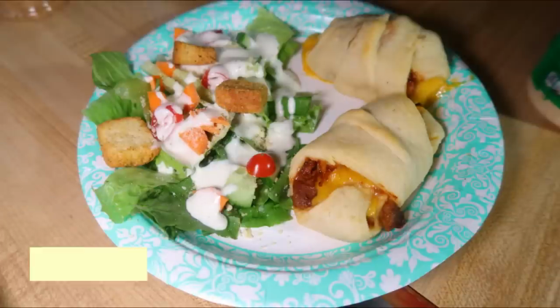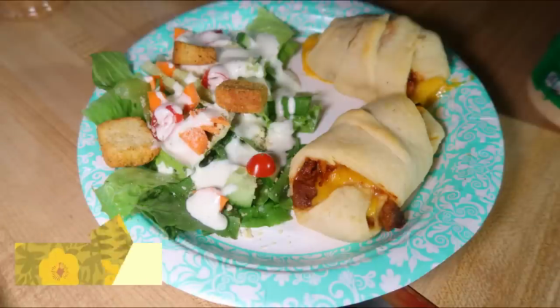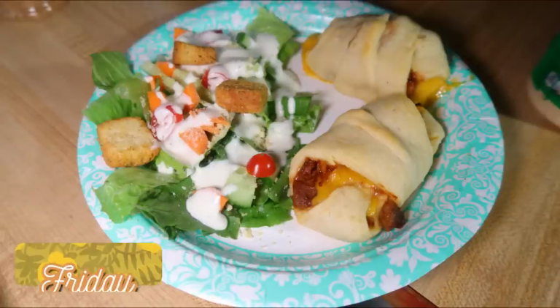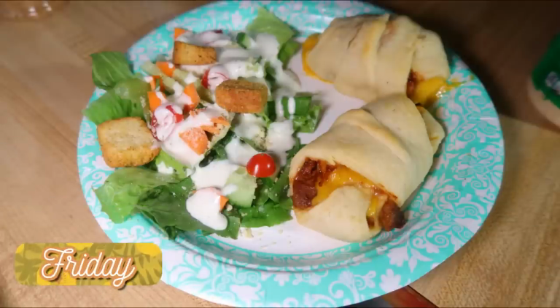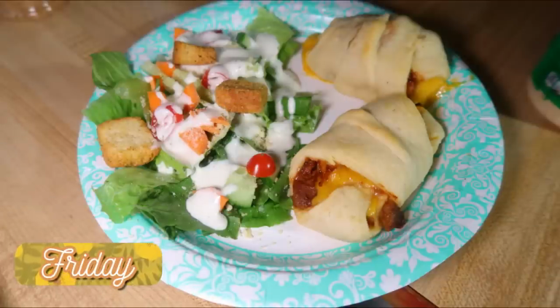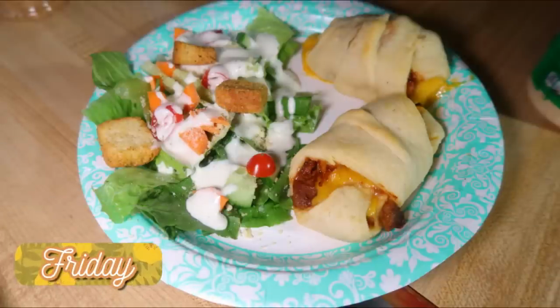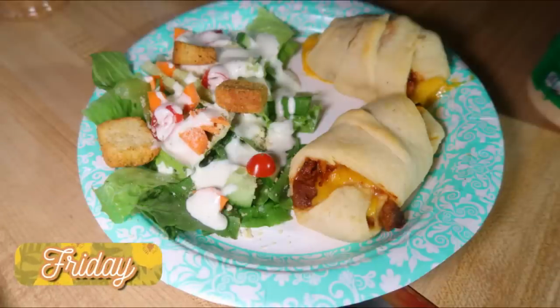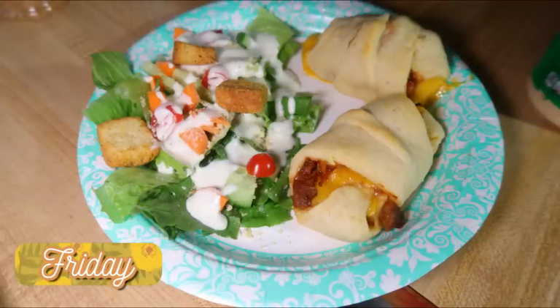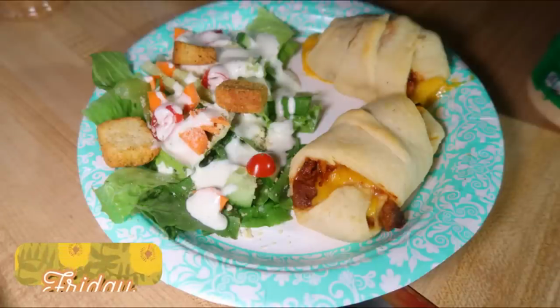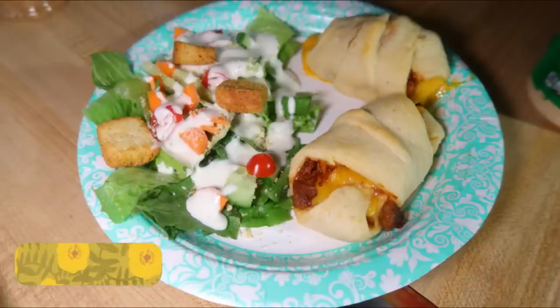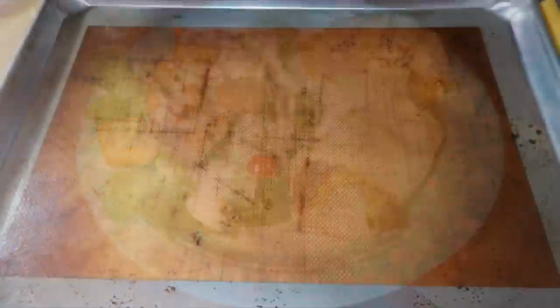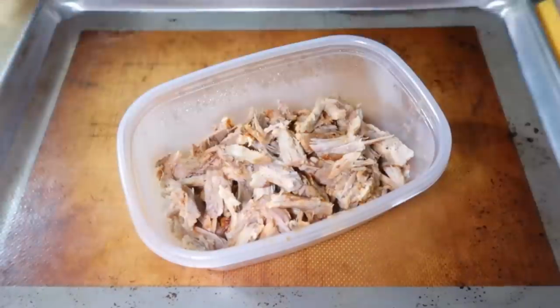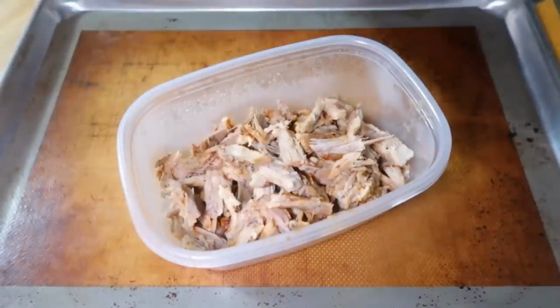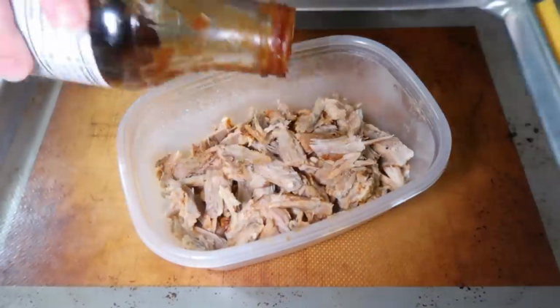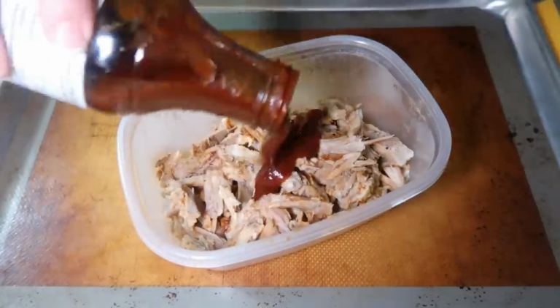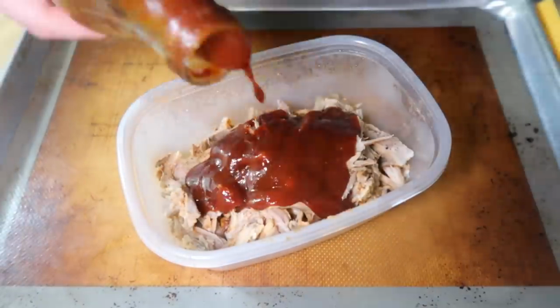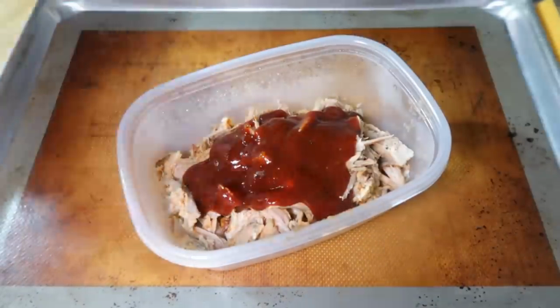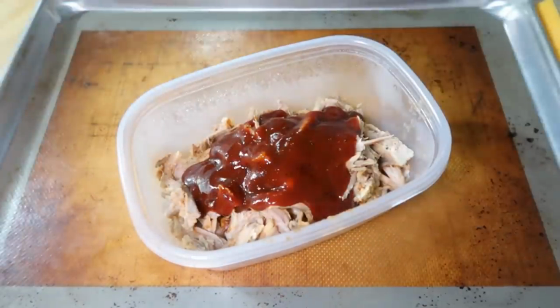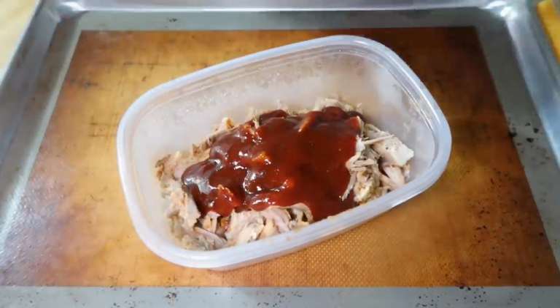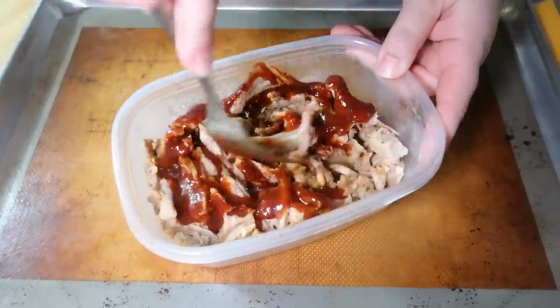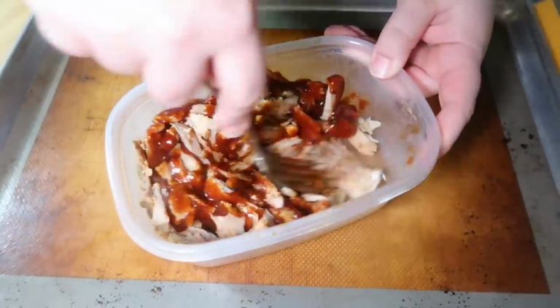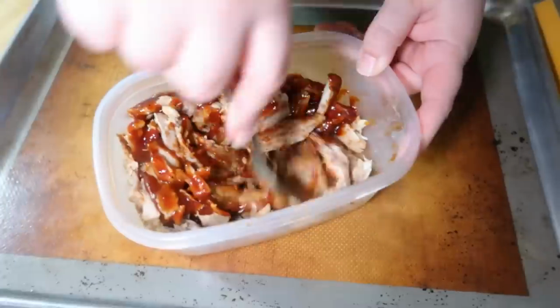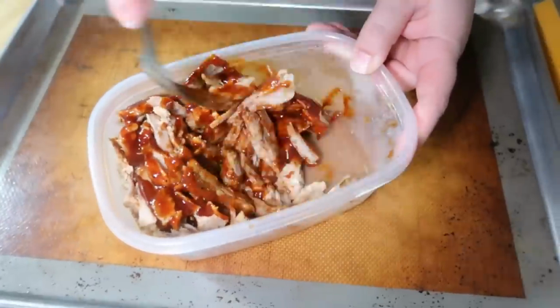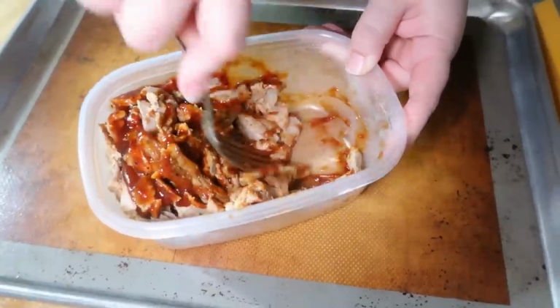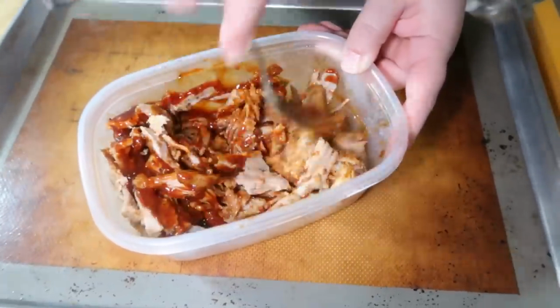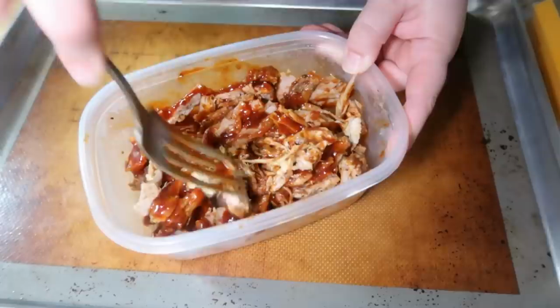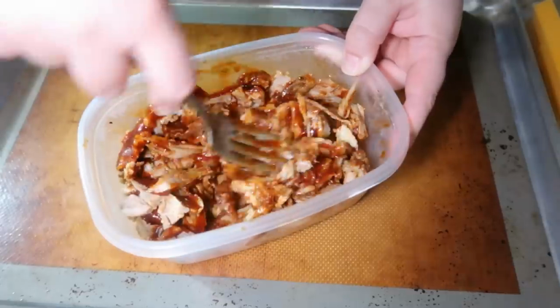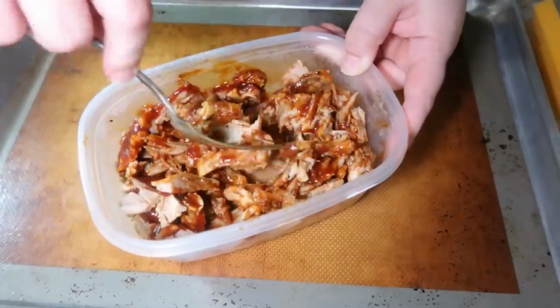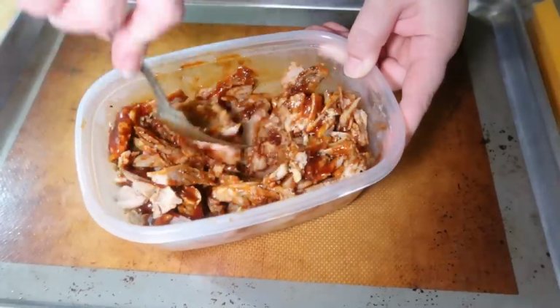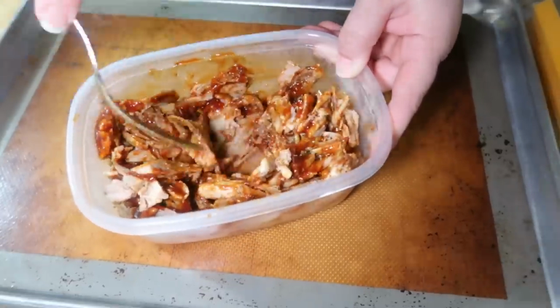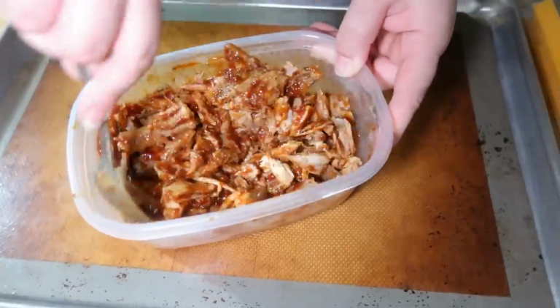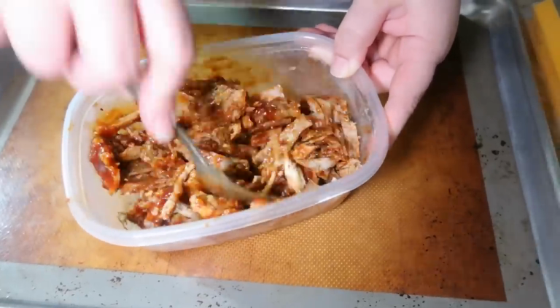Friday night we had these barbecue pulled pork roll-ups. I've made stuff similar to this in the past but I don't think I've ever made this specific recipe this exact way. So I am starting off with some pork — this isn't actually pulled pork, this was leftover from the ribs.